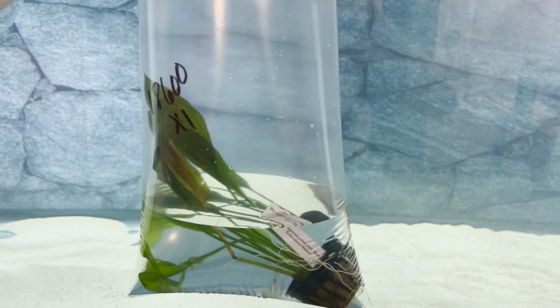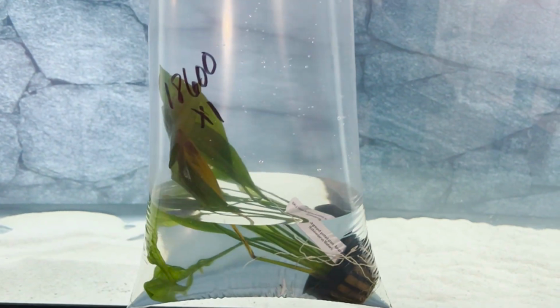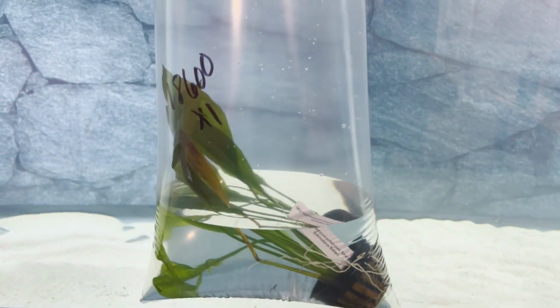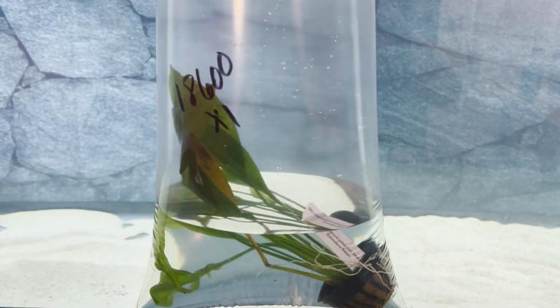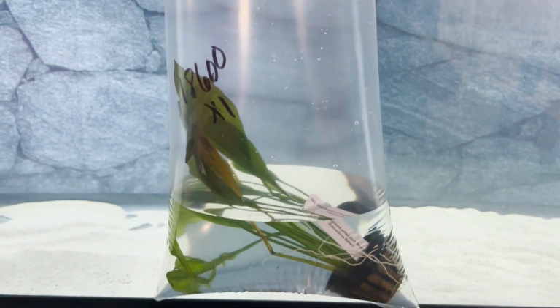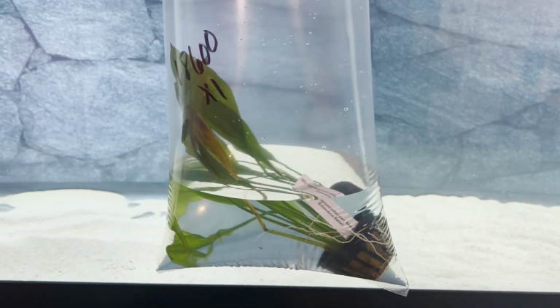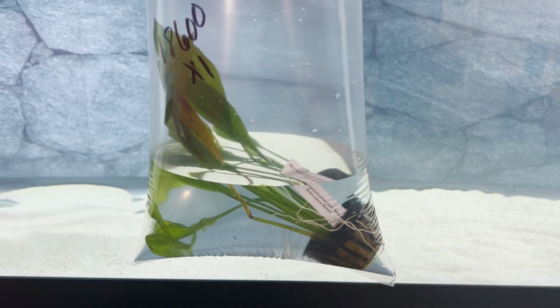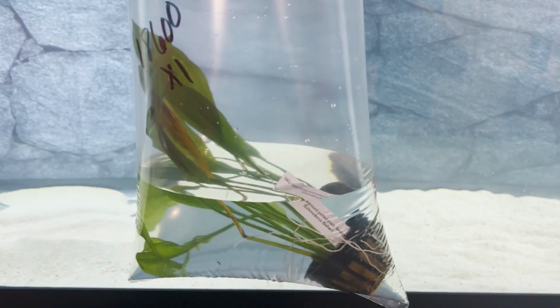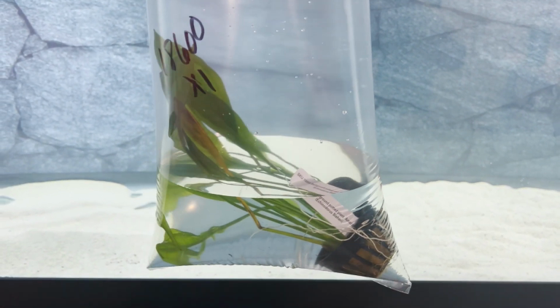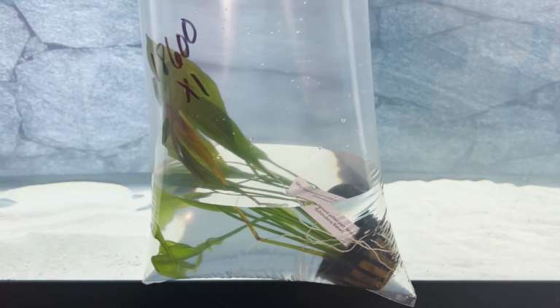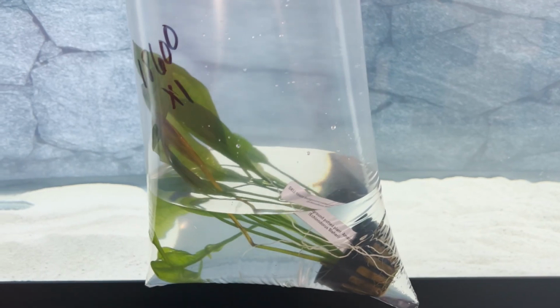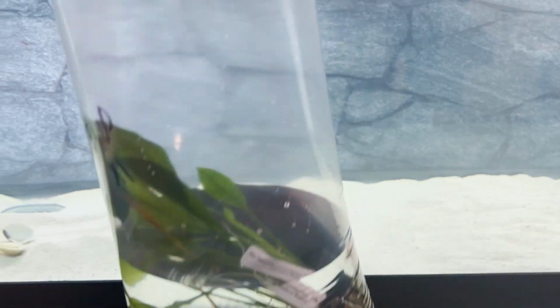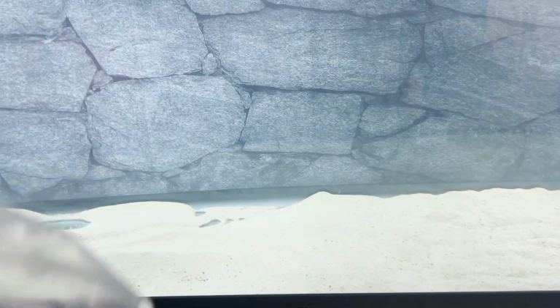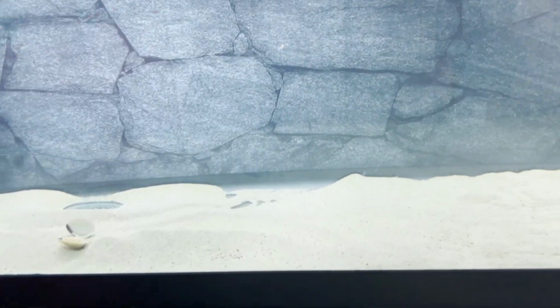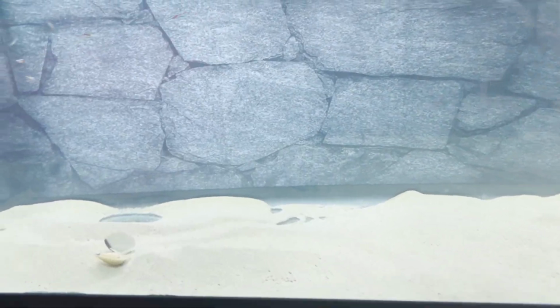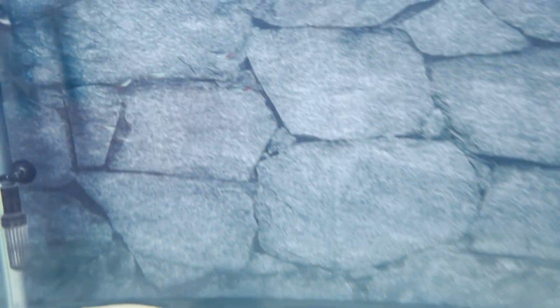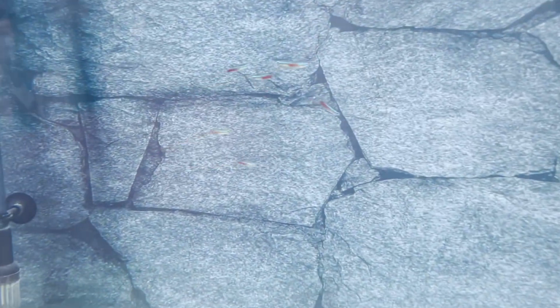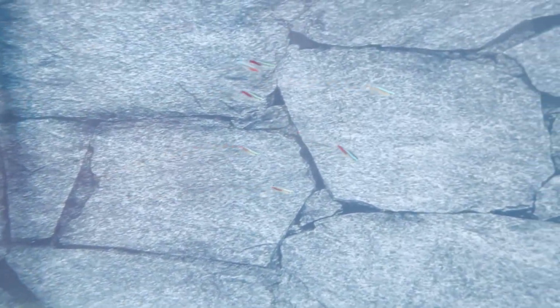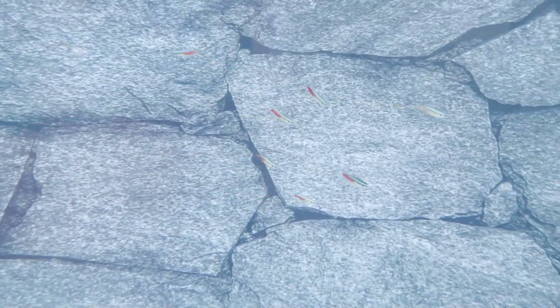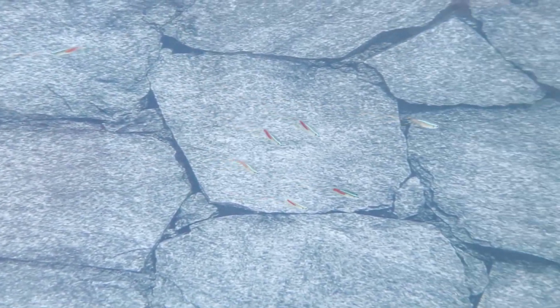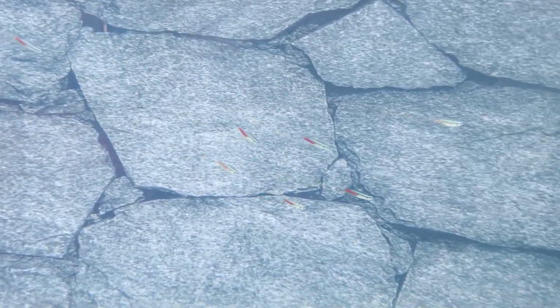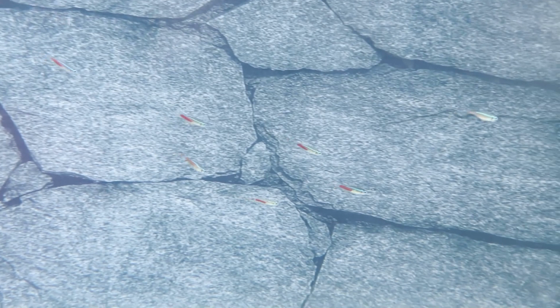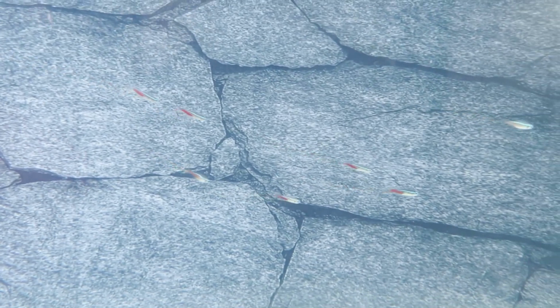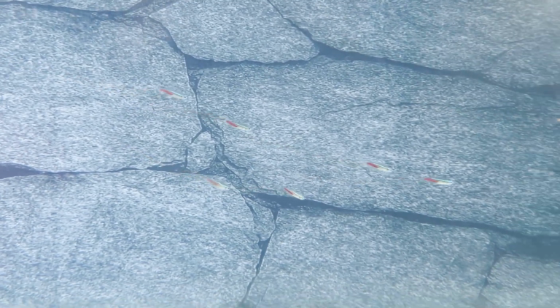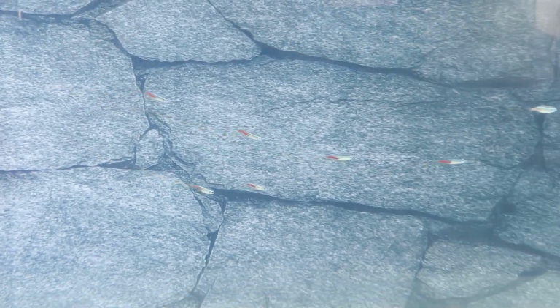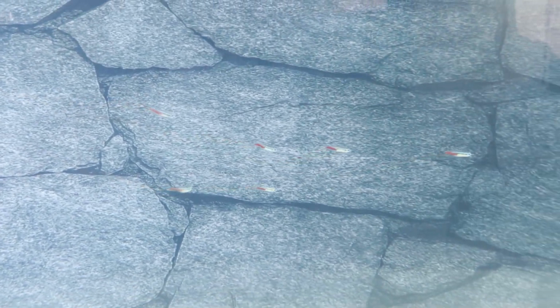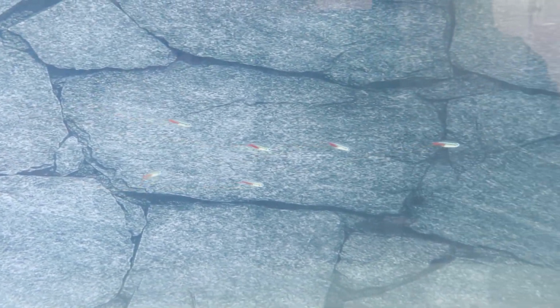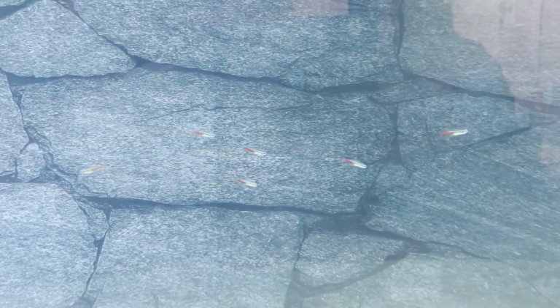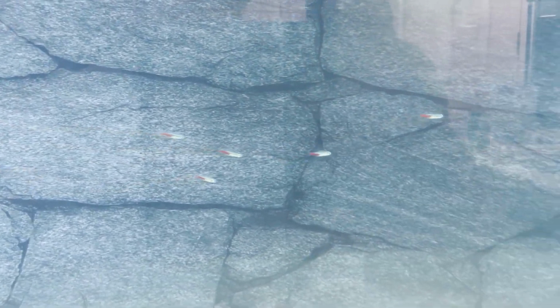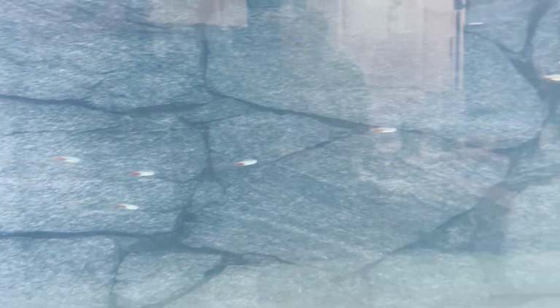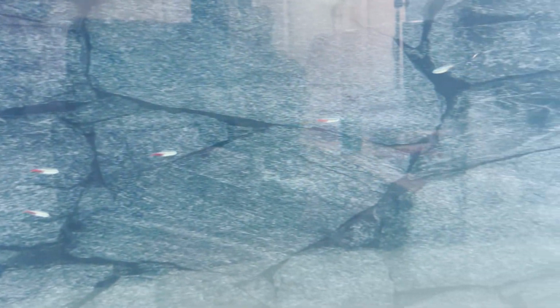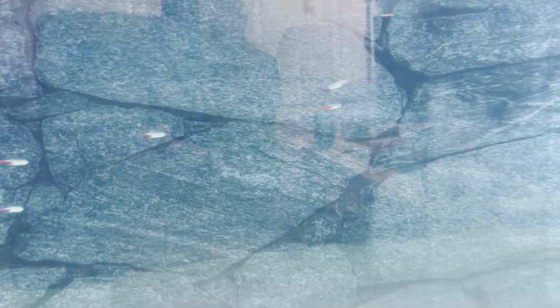This is one of the sword plants I got from Petco — should help fix the water and things like that. You guys can see there's the school of neon tetras right there. I don't know why they're all spread out.